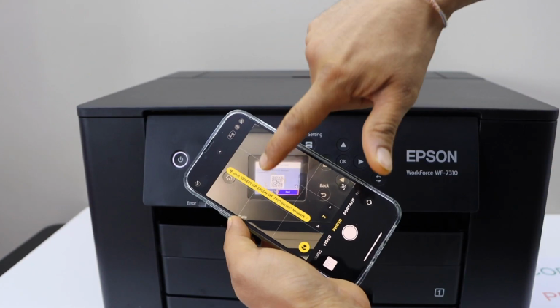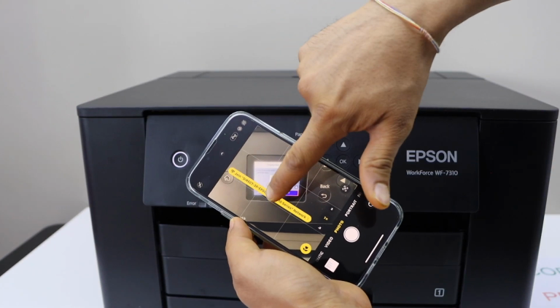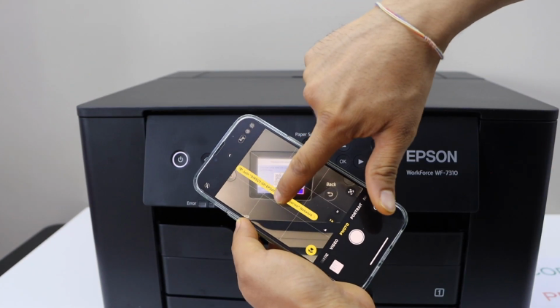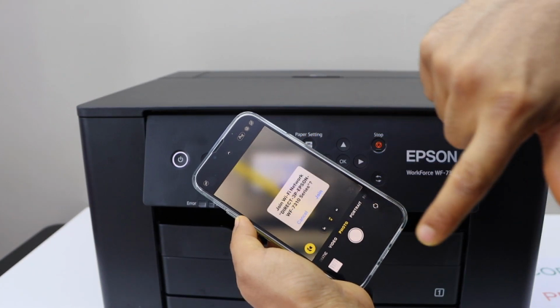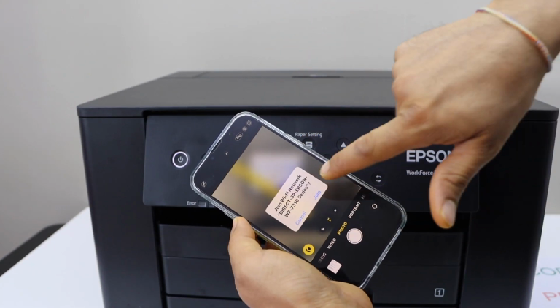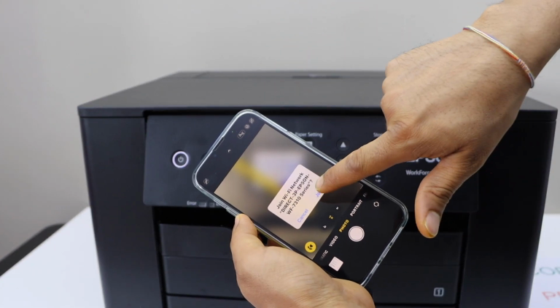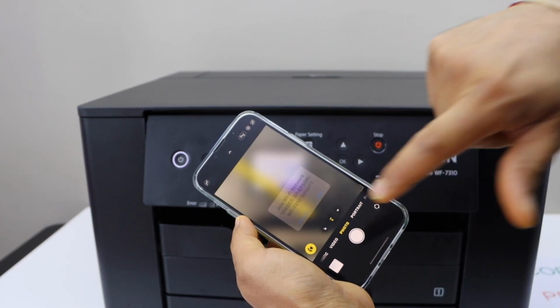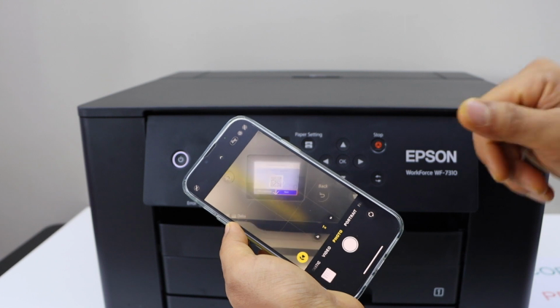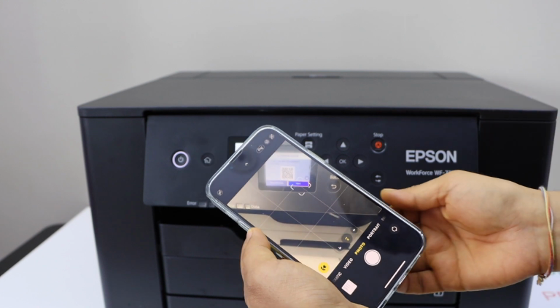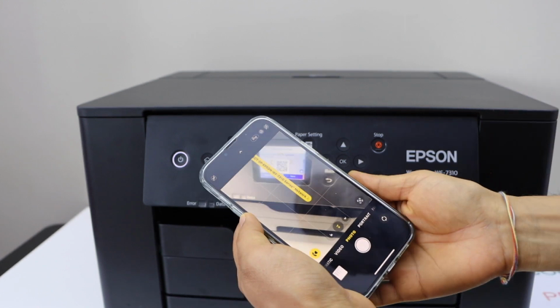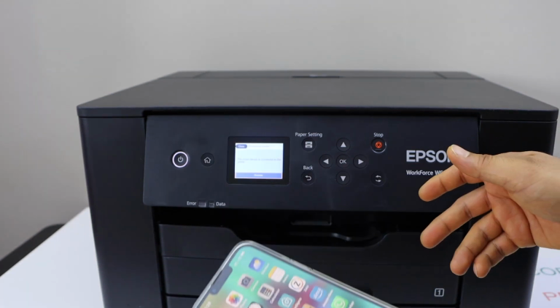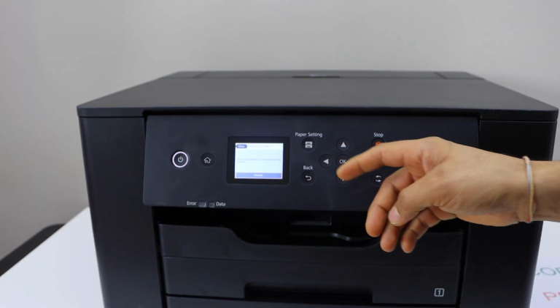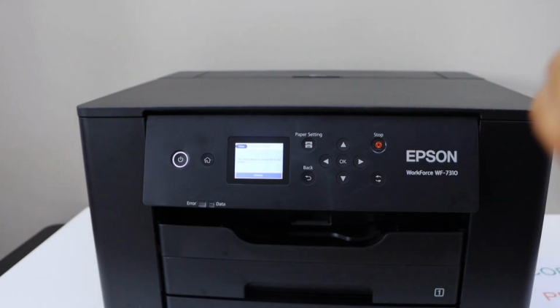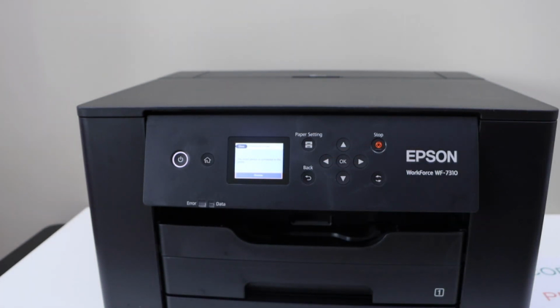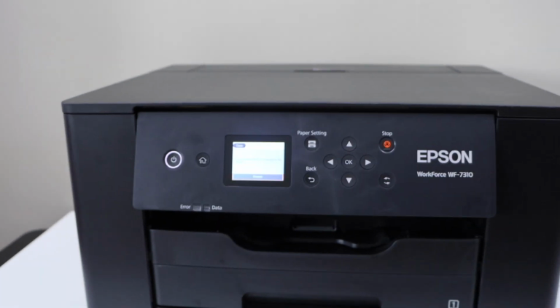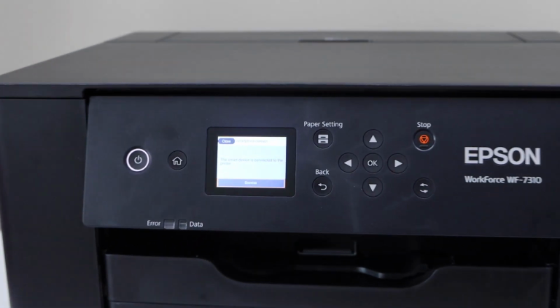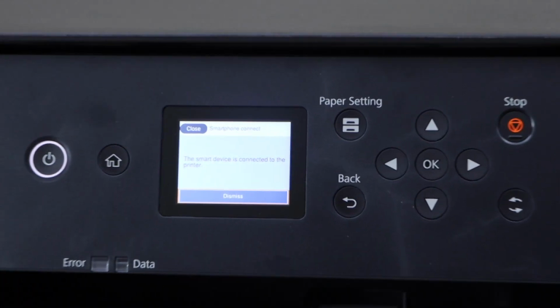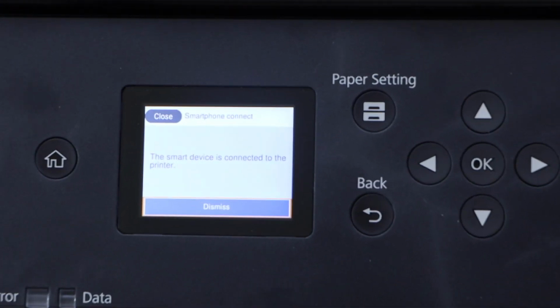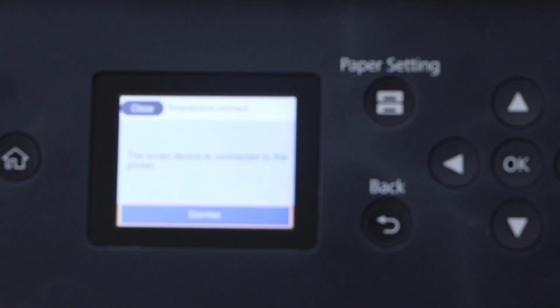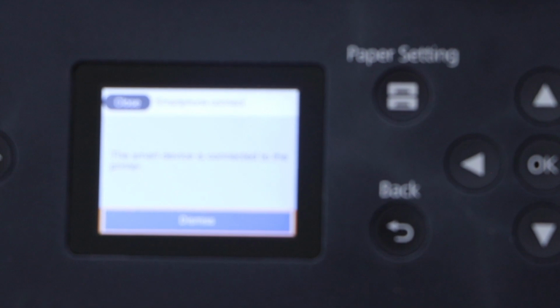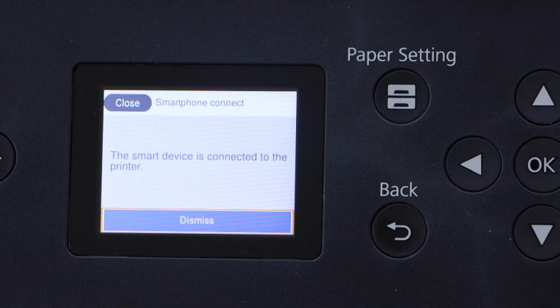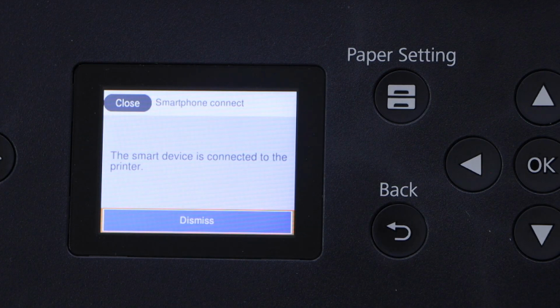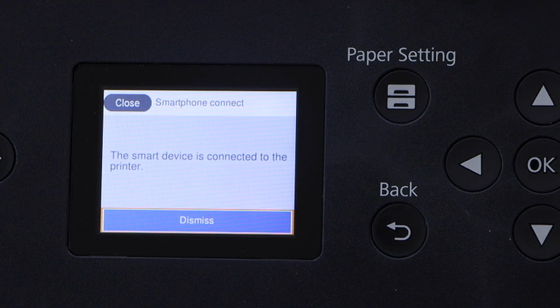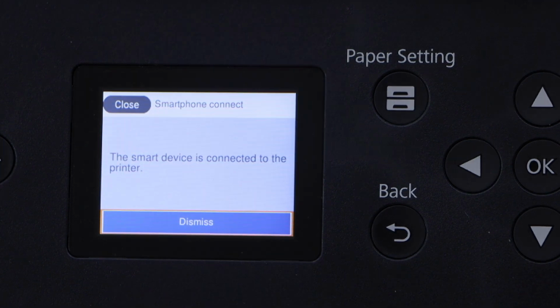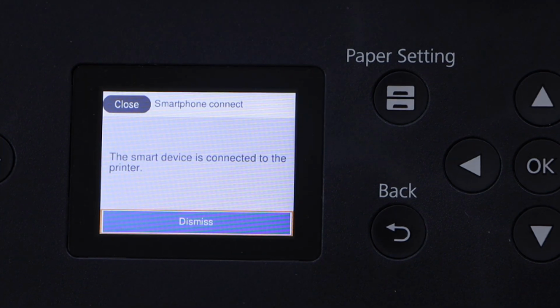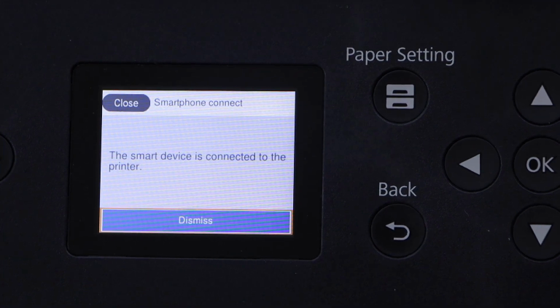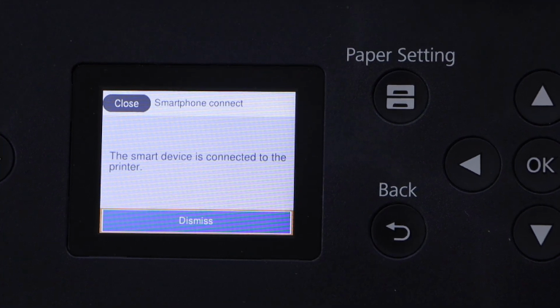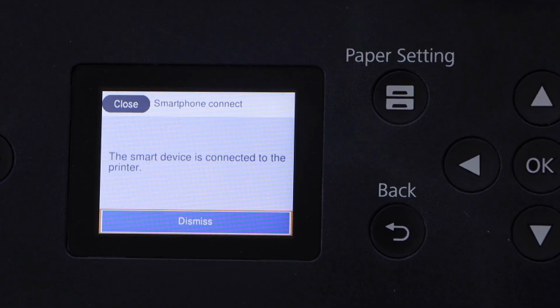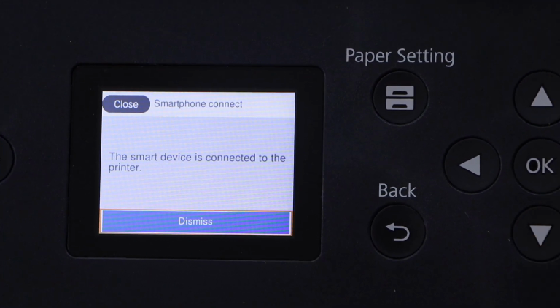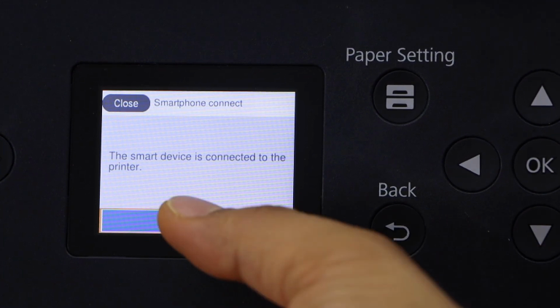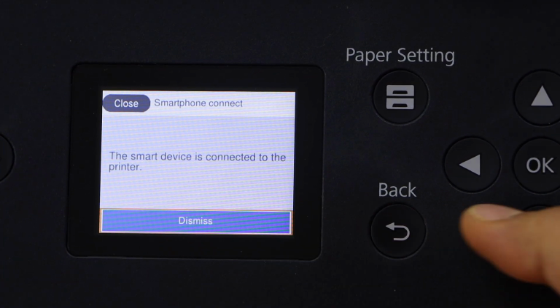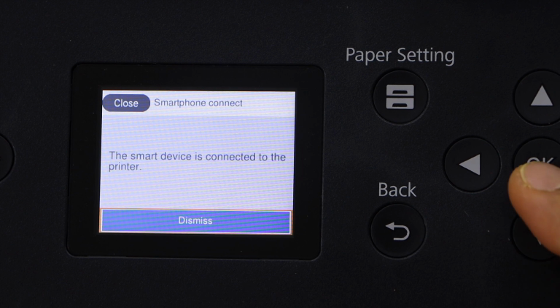Now select this link and click on Join. On the screen we can see the message that the printer is connected with the smartphone. We can click on dismiss.